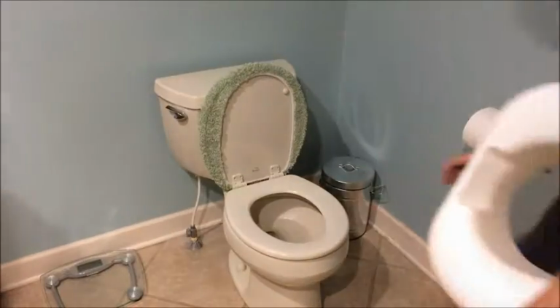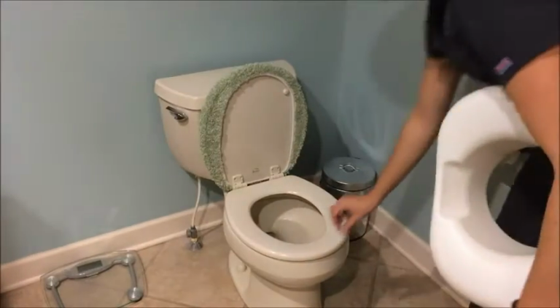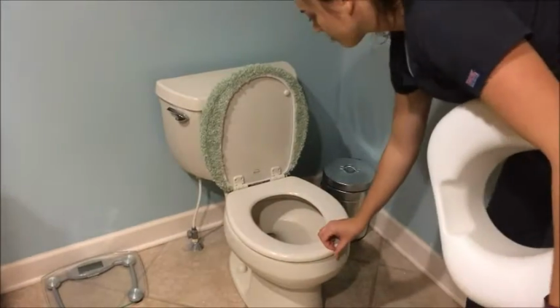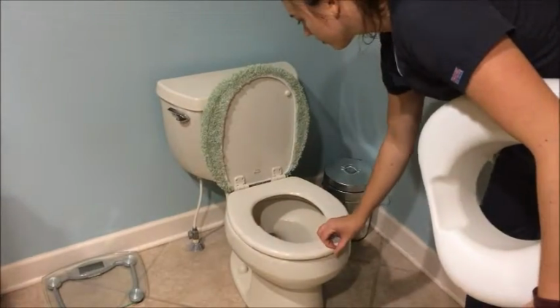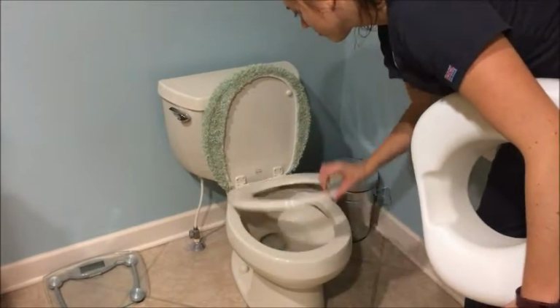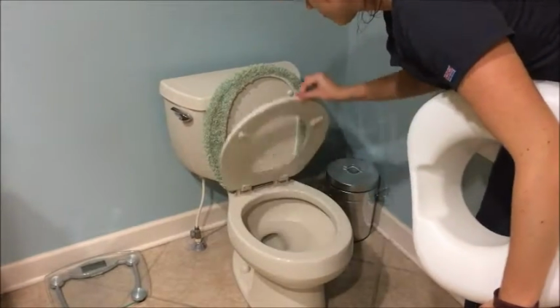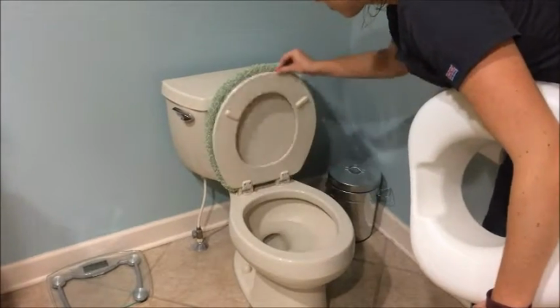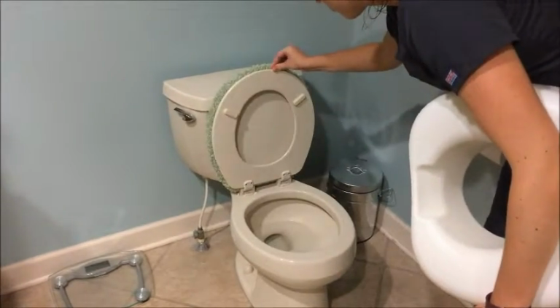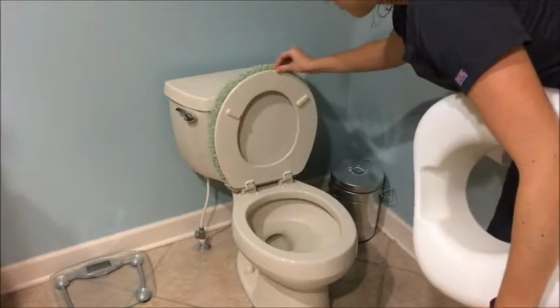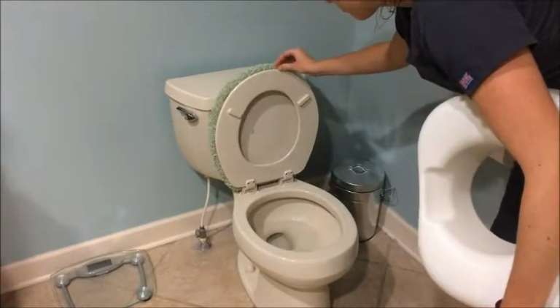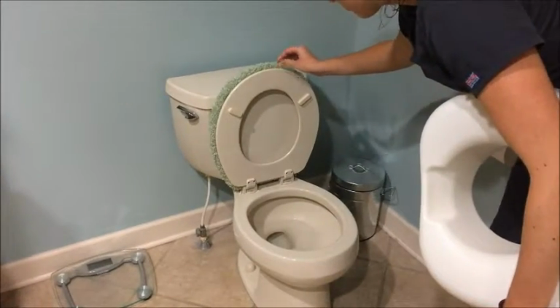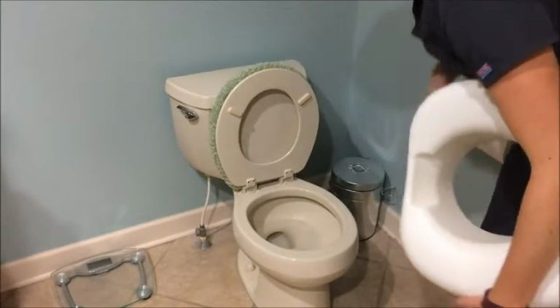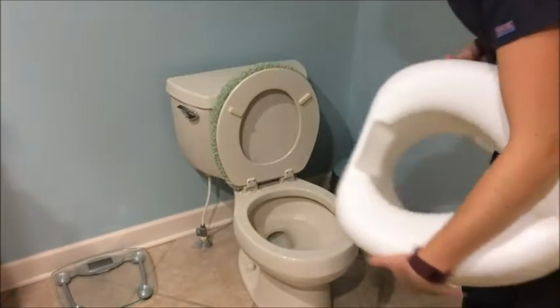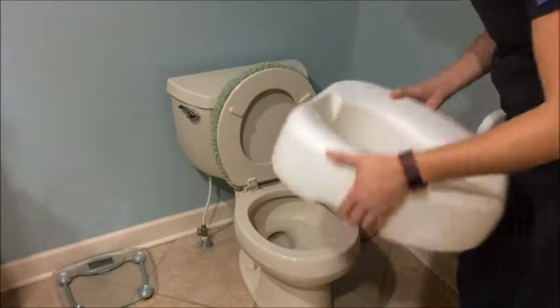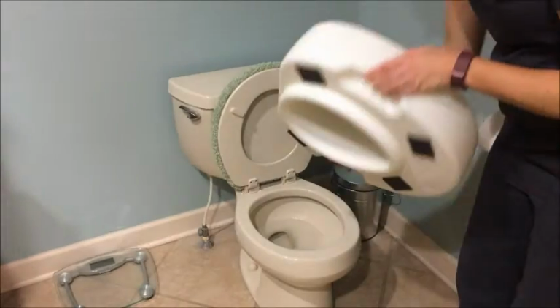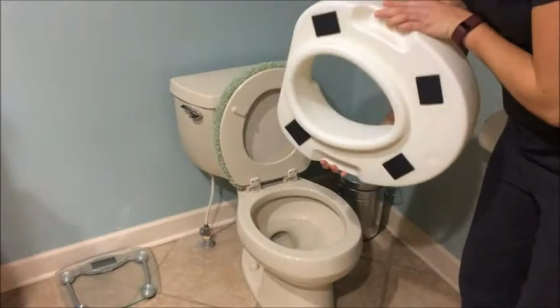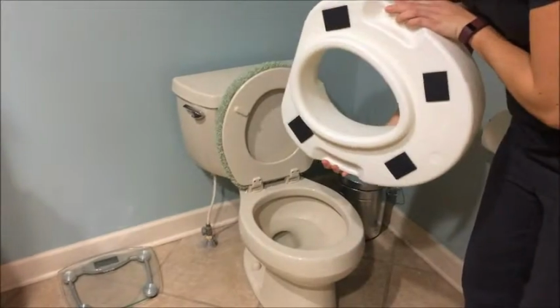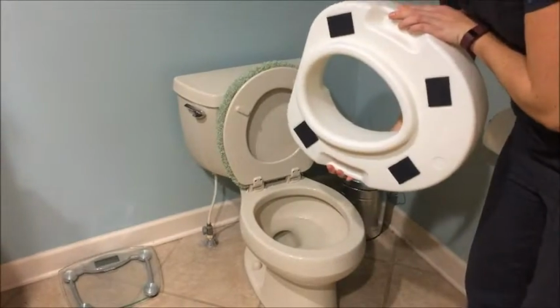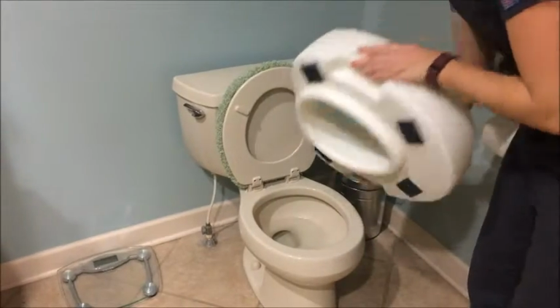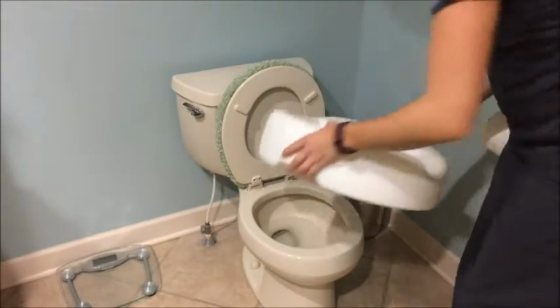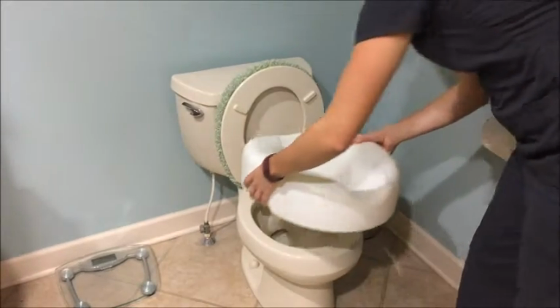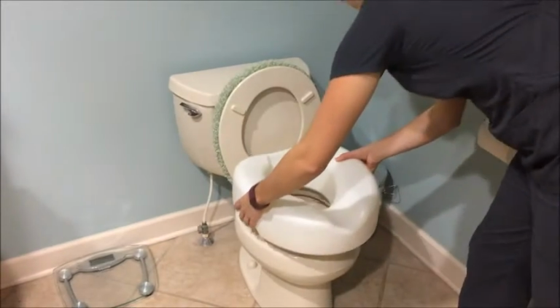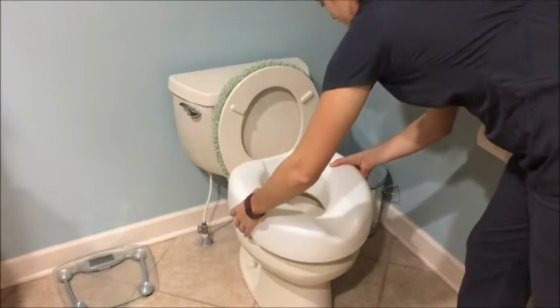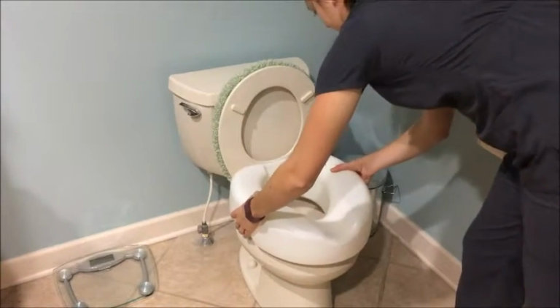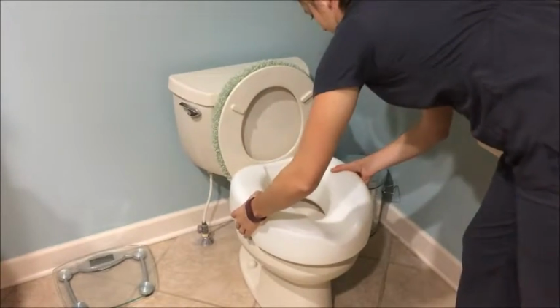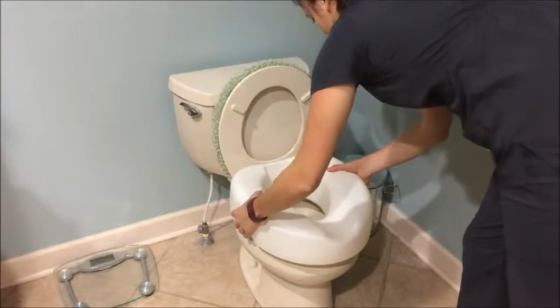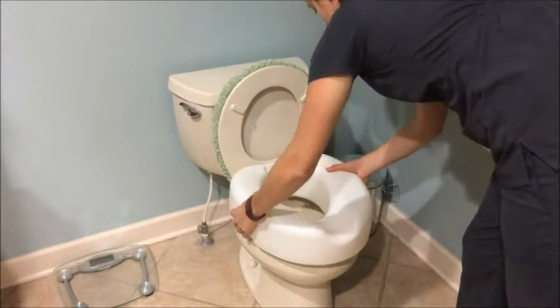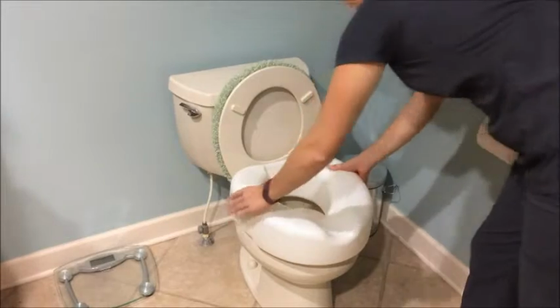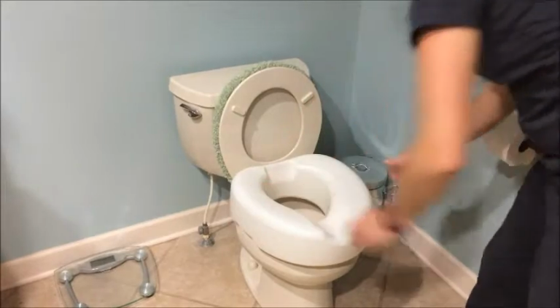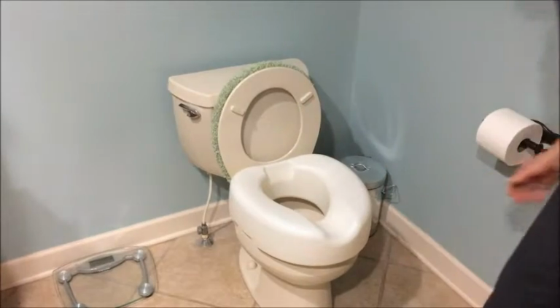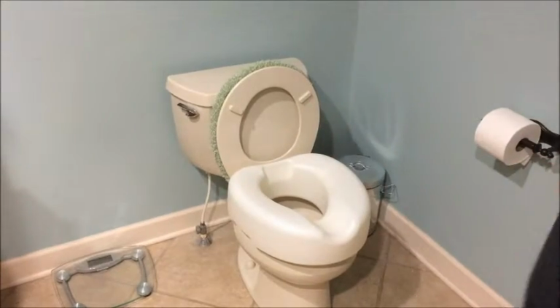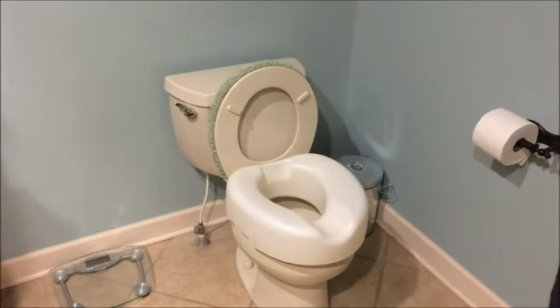To install, first lift the toilet seat and lid. Next, place the raised toilet seat on the rim of the toilet. The lip on the bottom of the raised toilet seat should fit into the toilet opening.